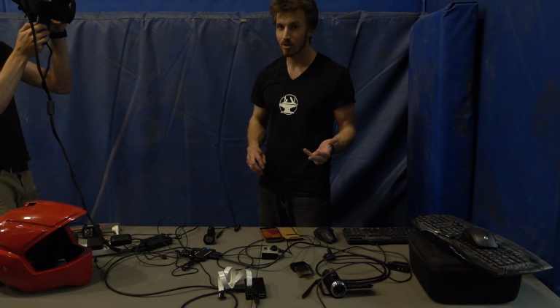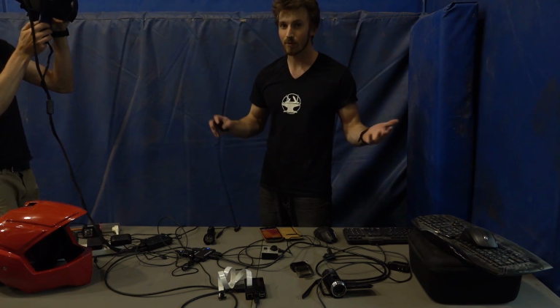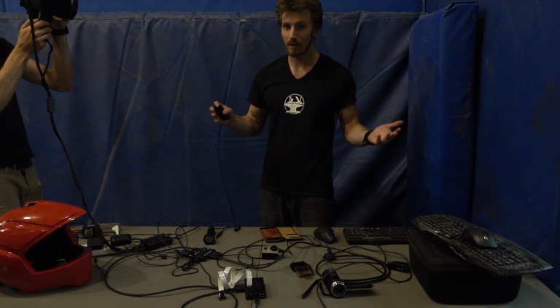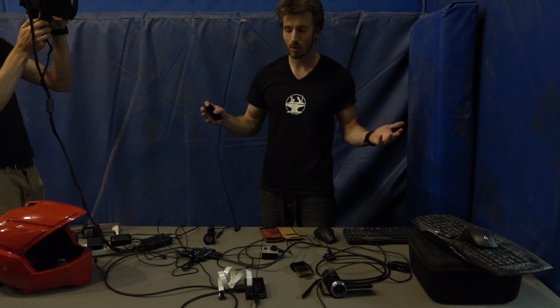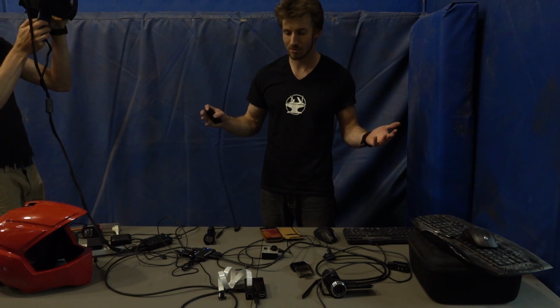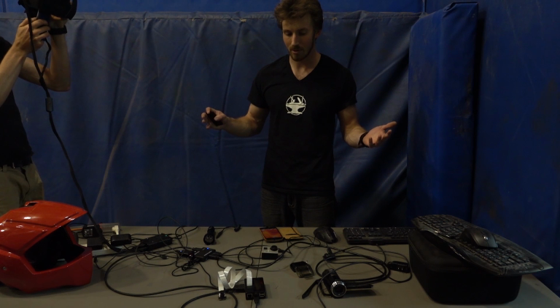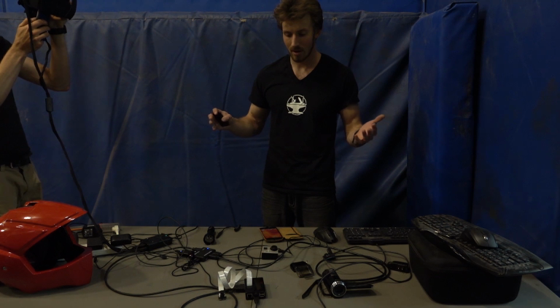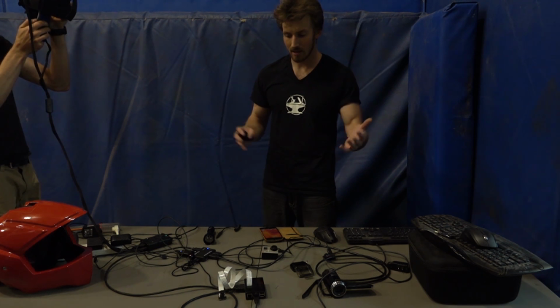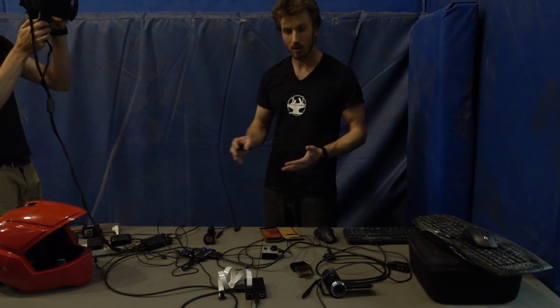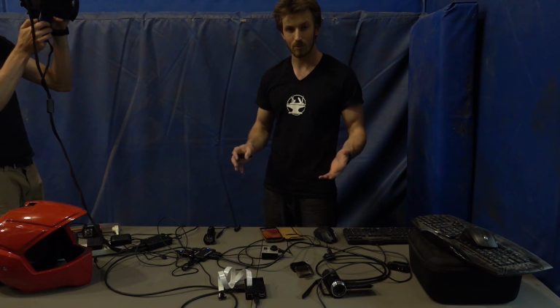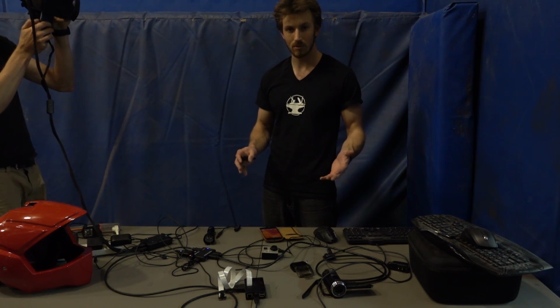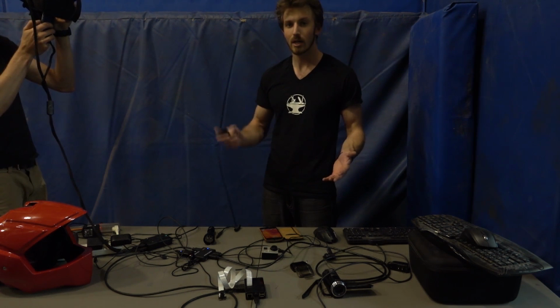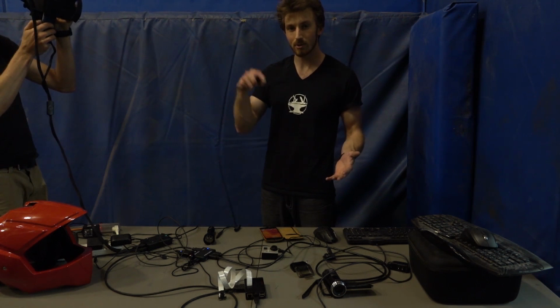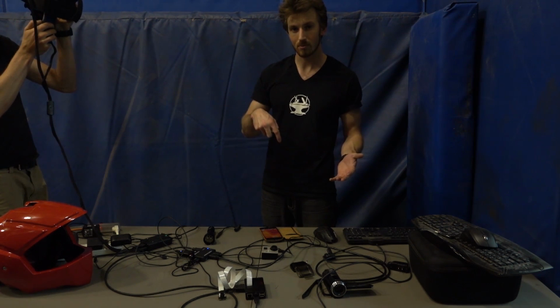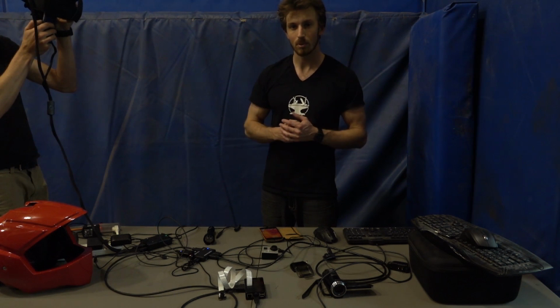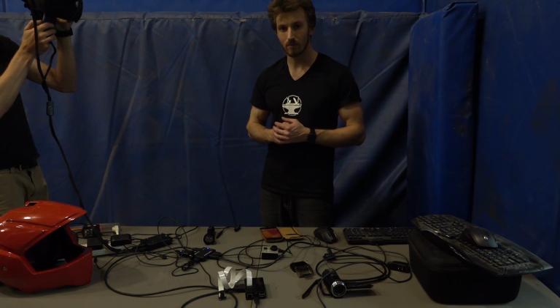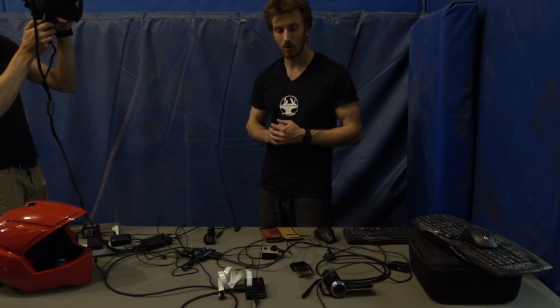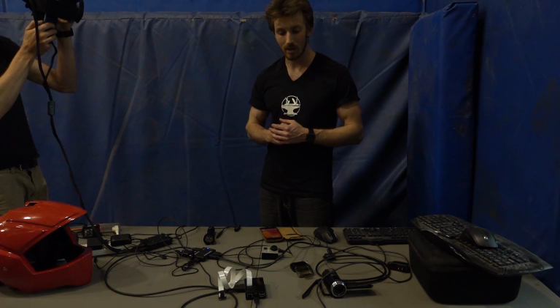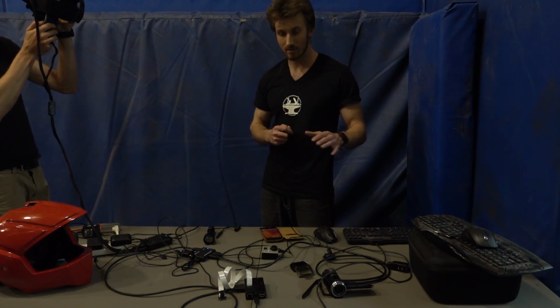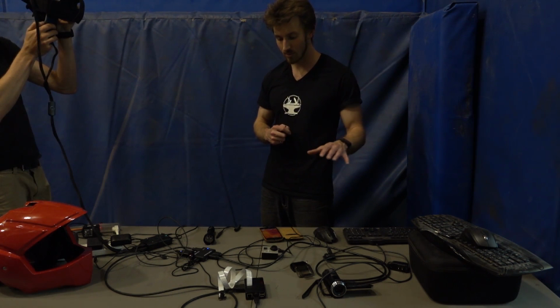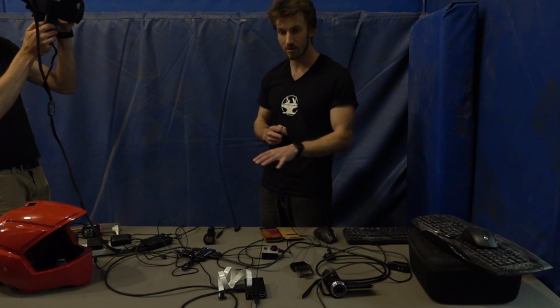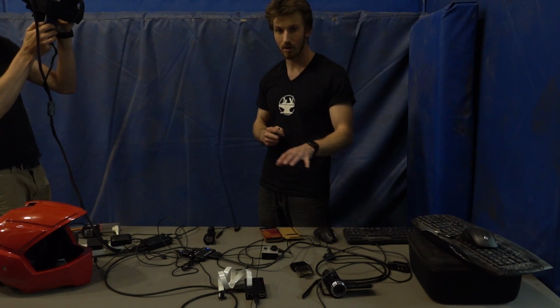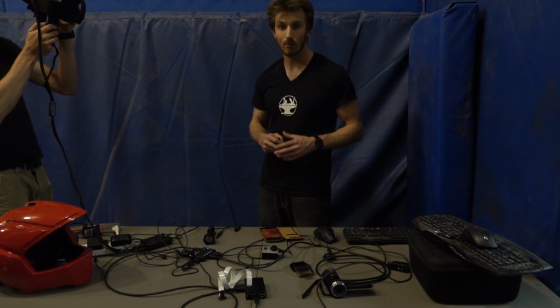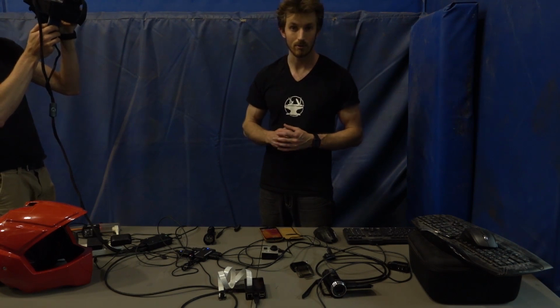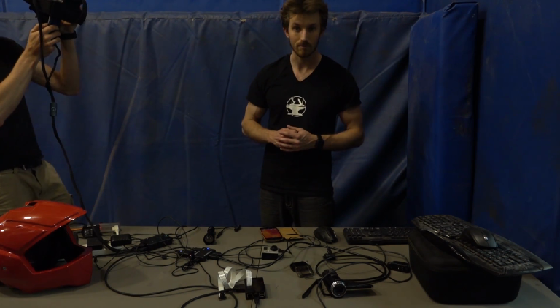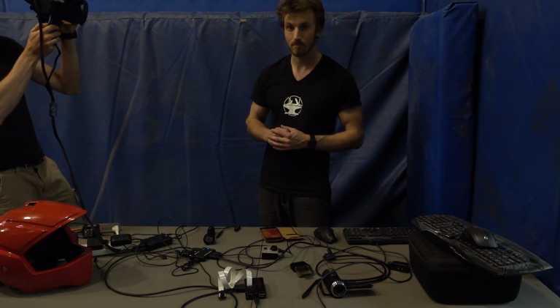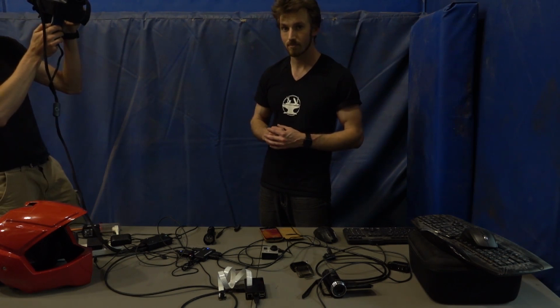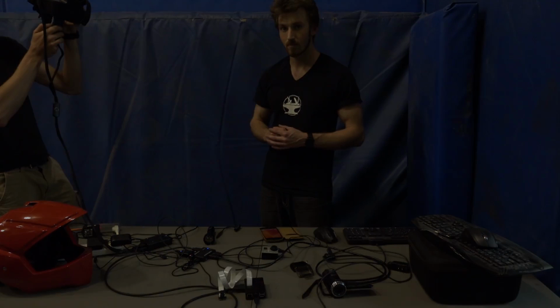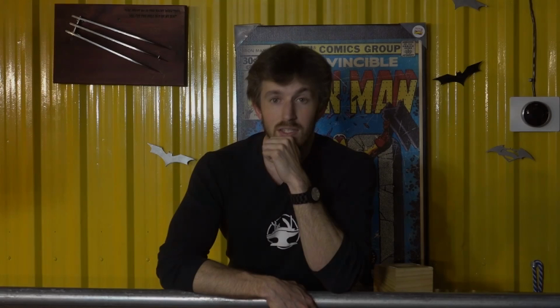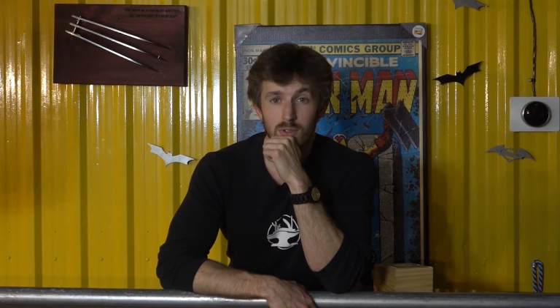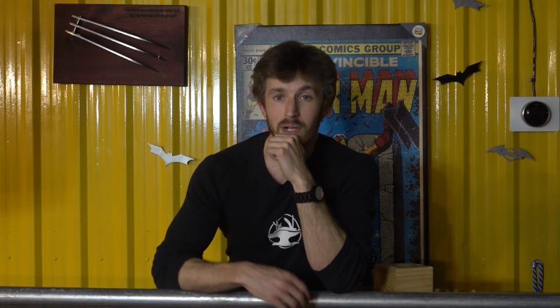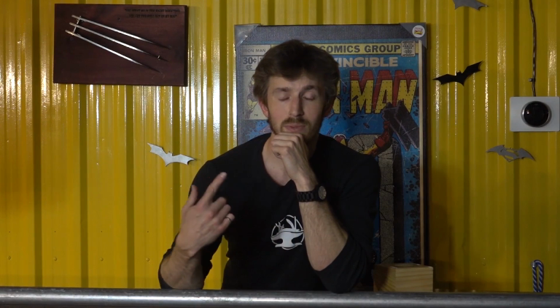If you have any questions about any of the parts we're using, check out the description below the video - we have links to each of the products we are using.